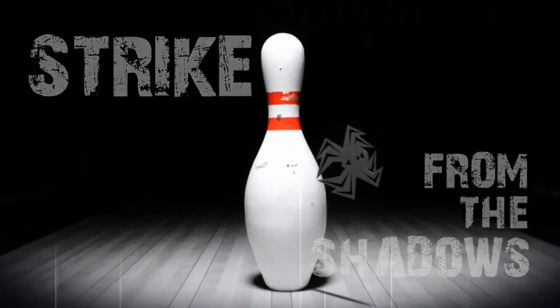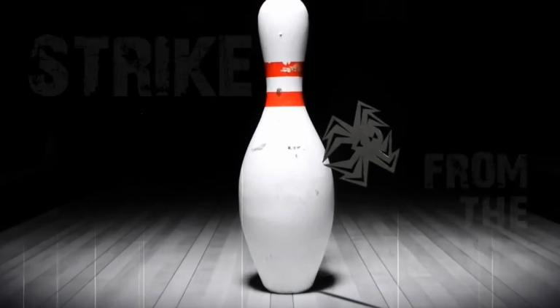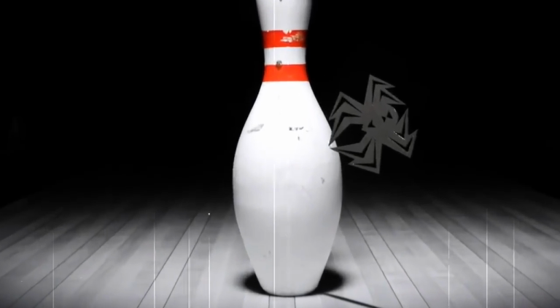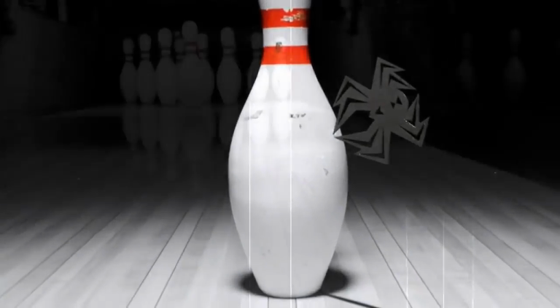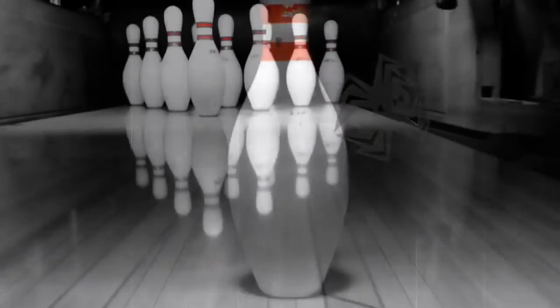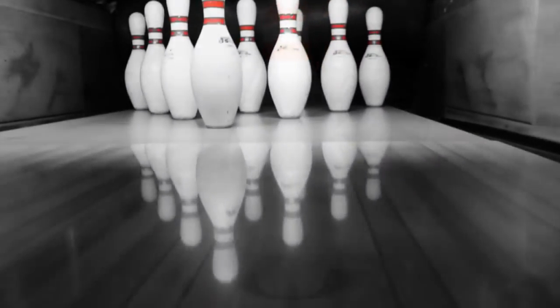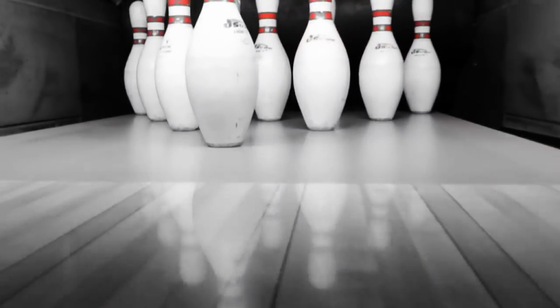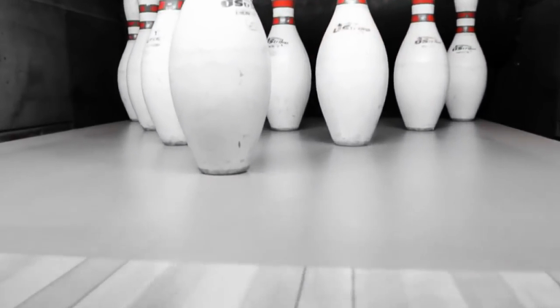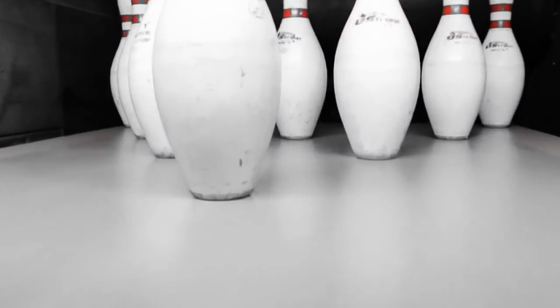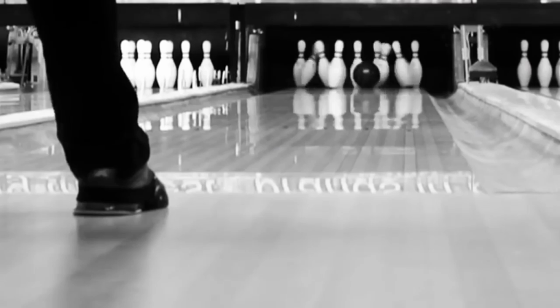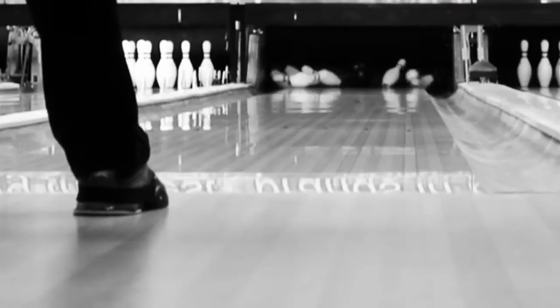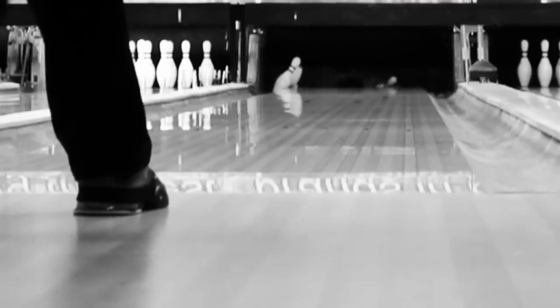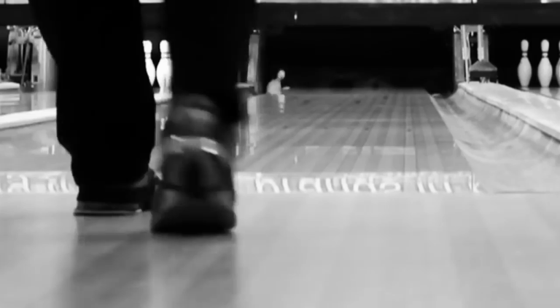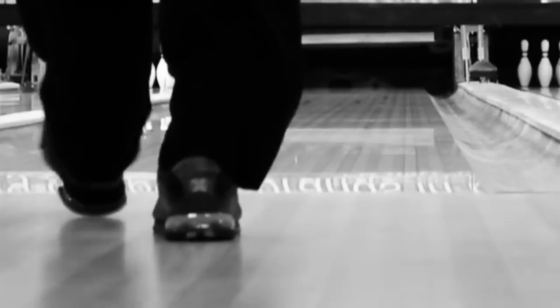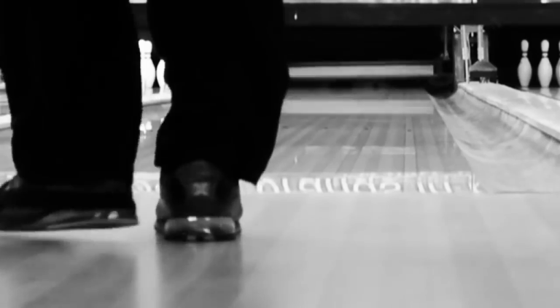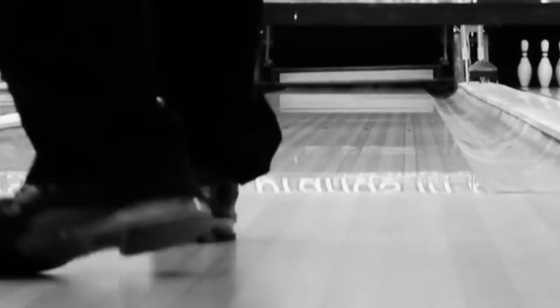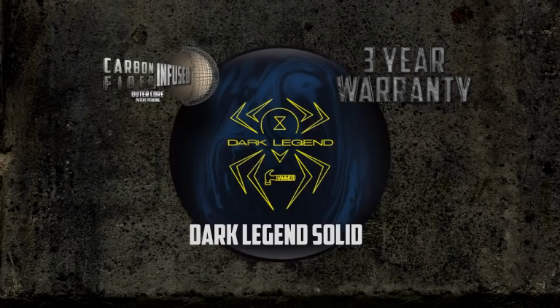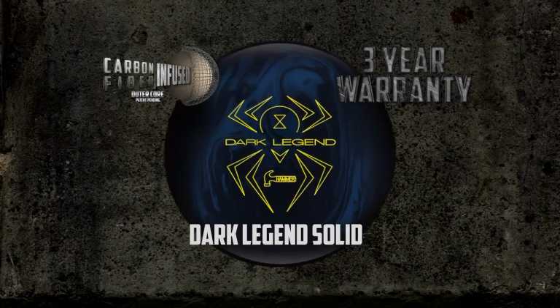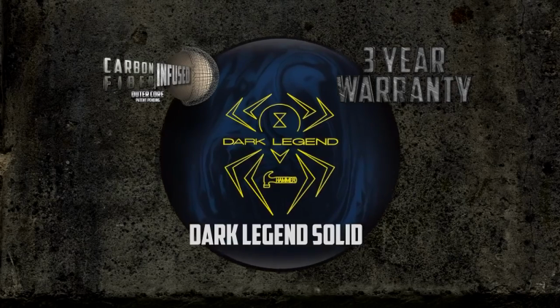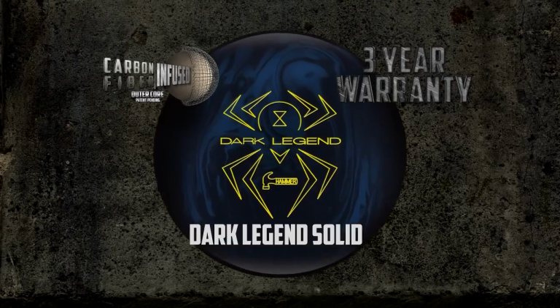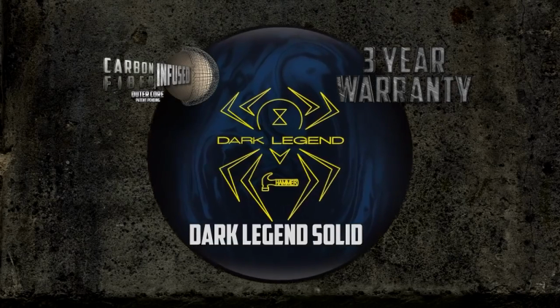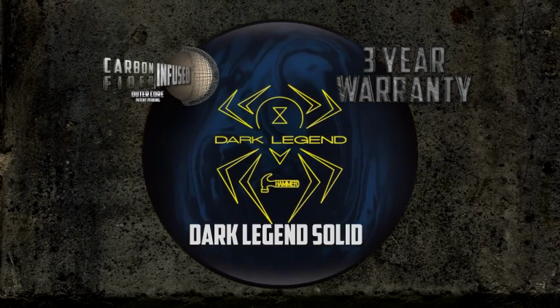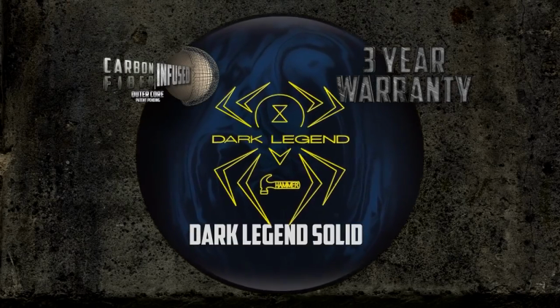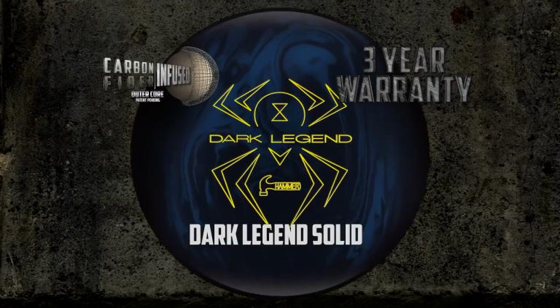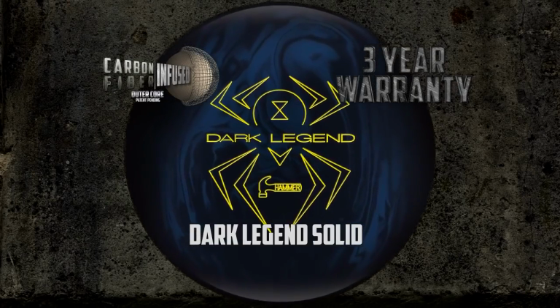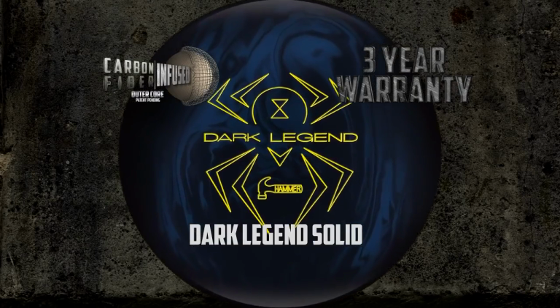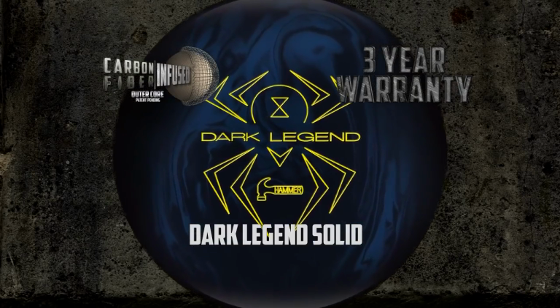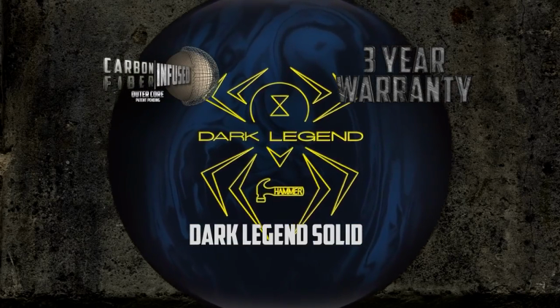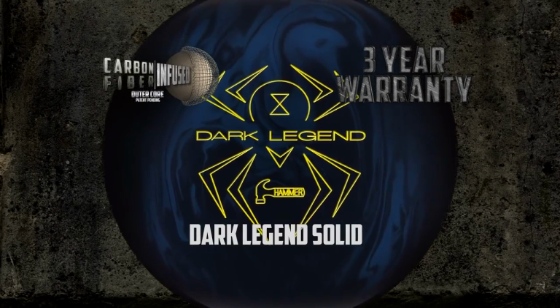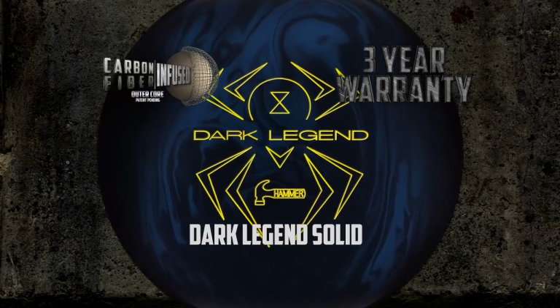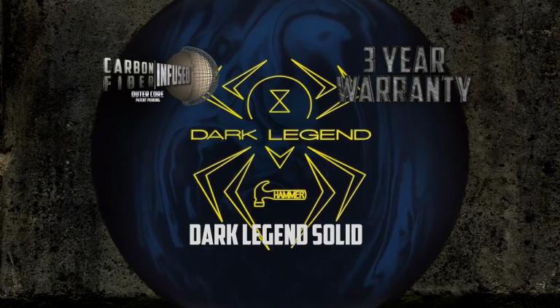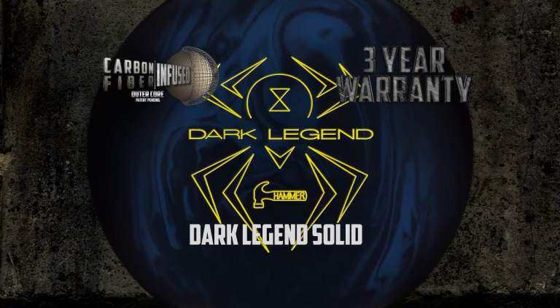The new Dark Legends Solid from Hammer features a carbon fiber infused outcore and carries bowling's toughest warranty of three years.